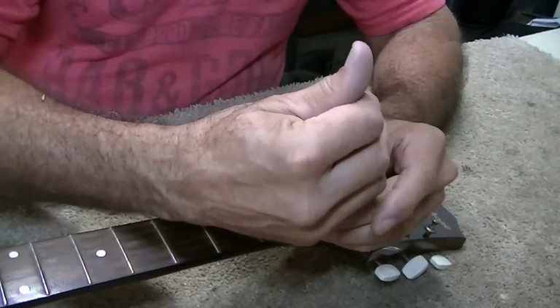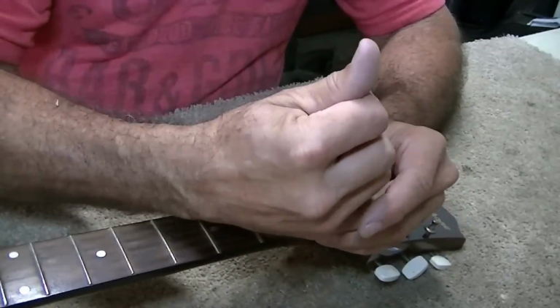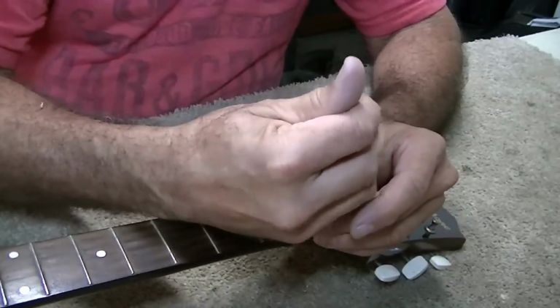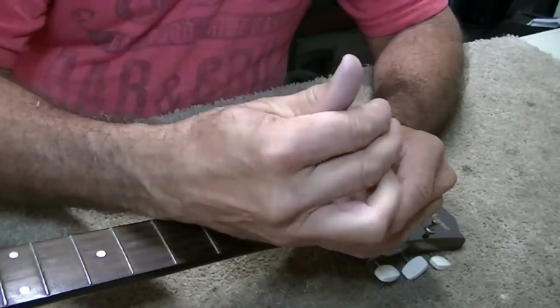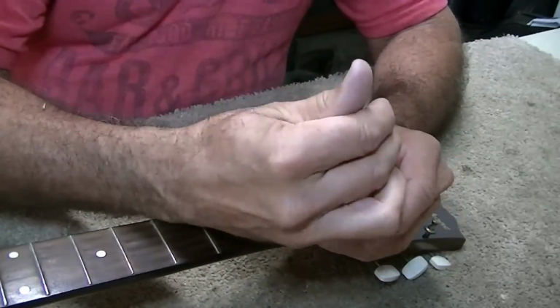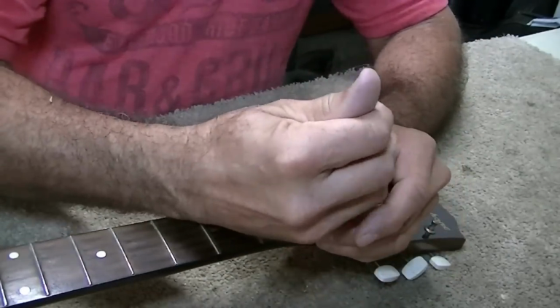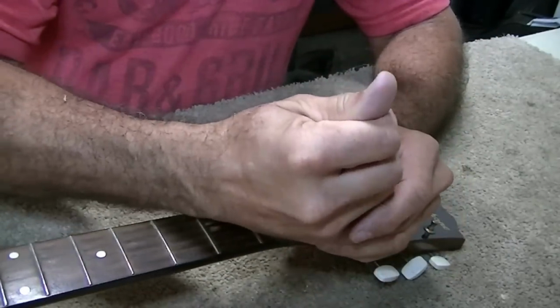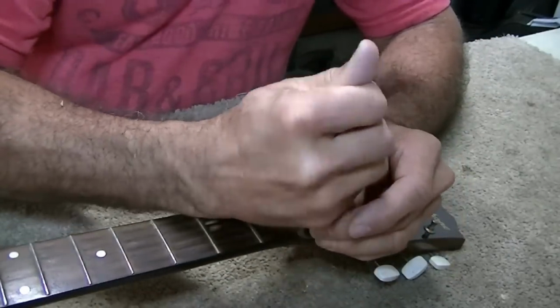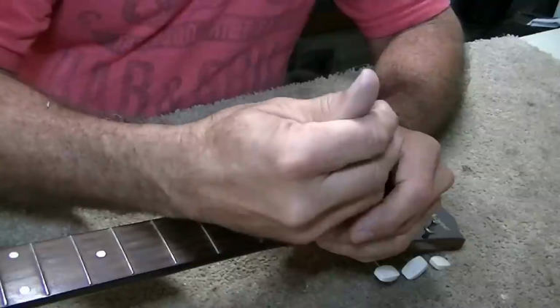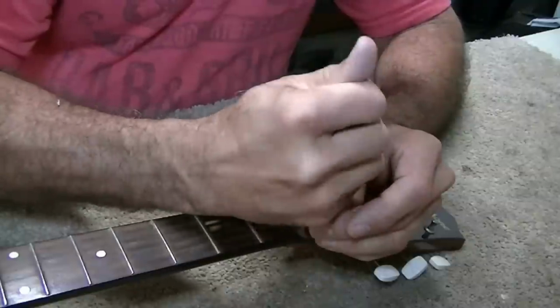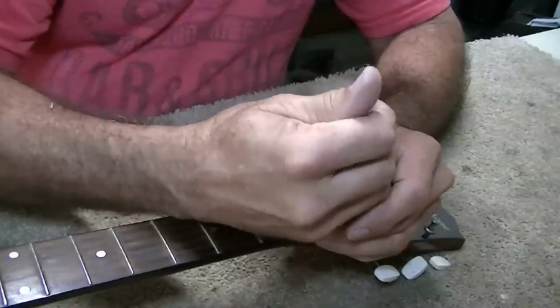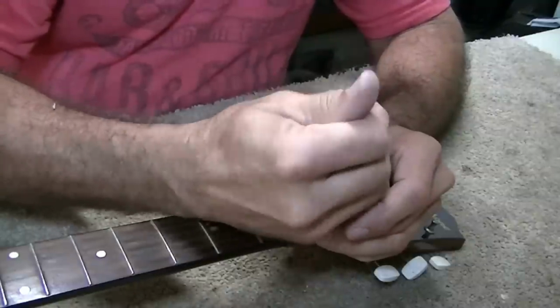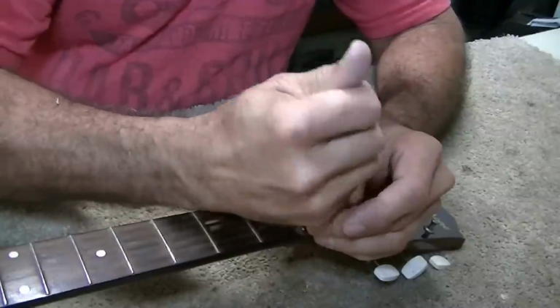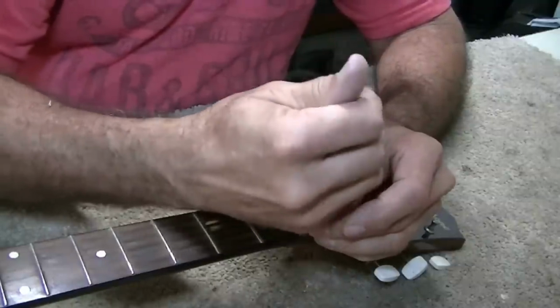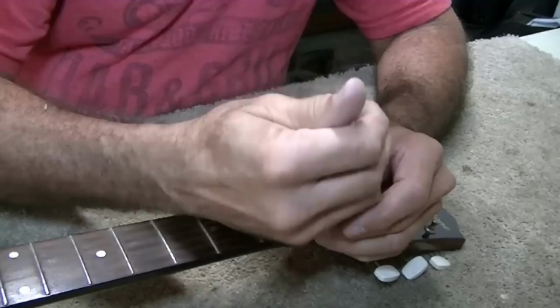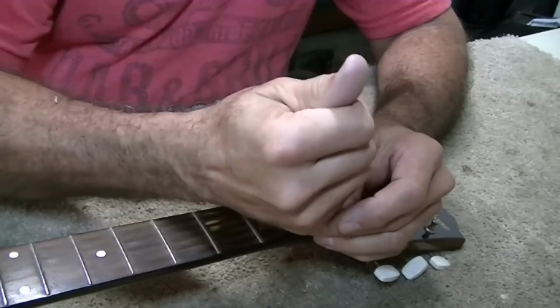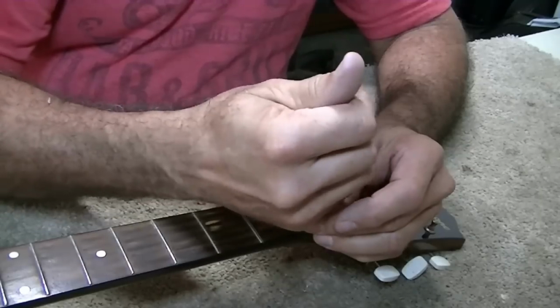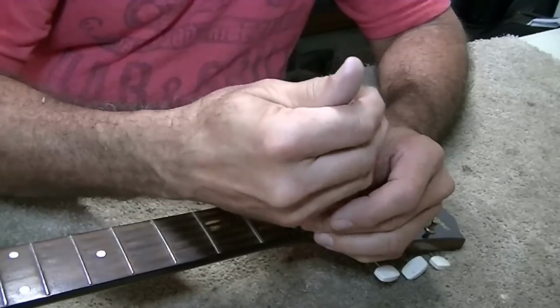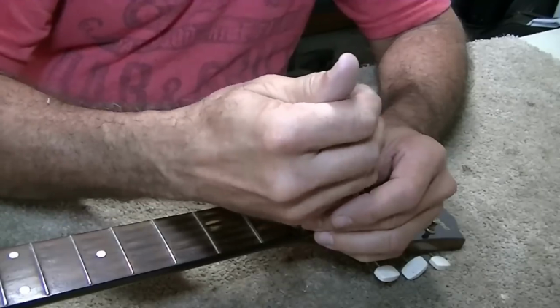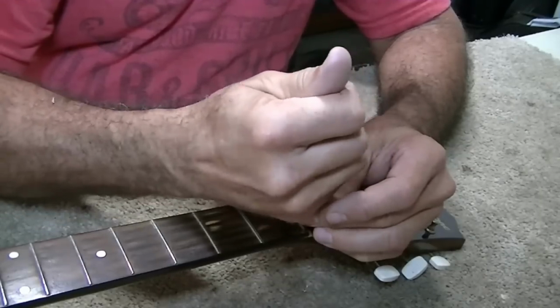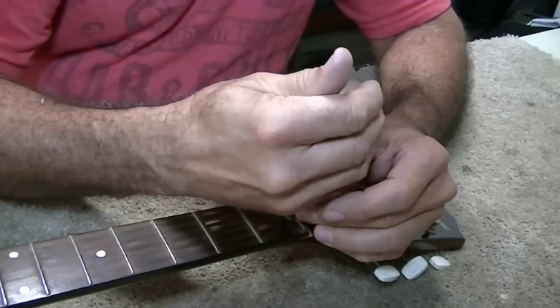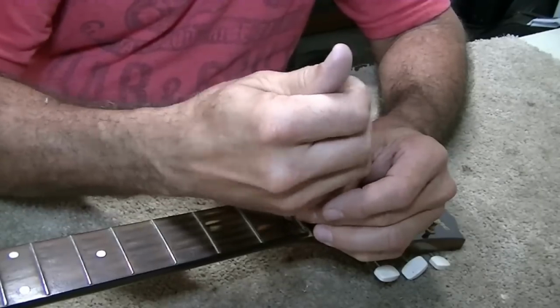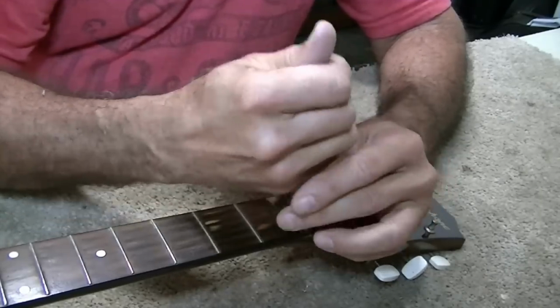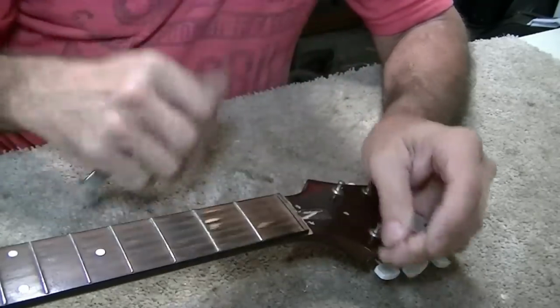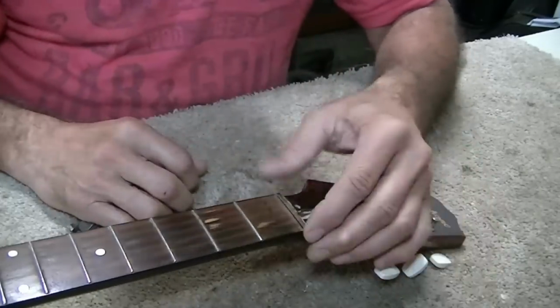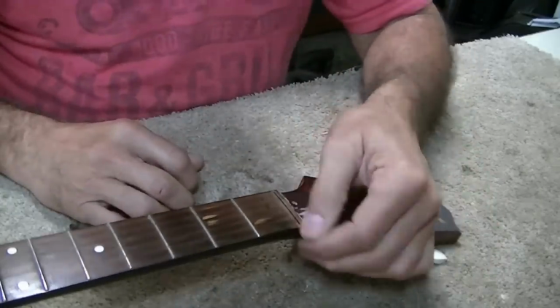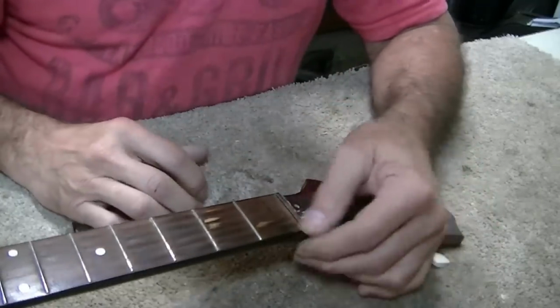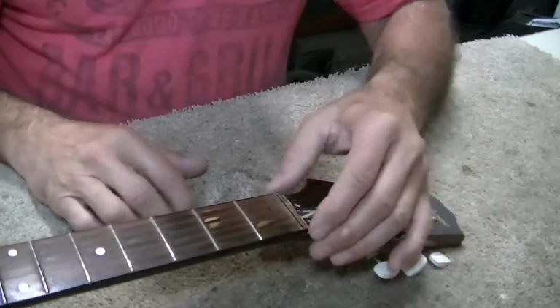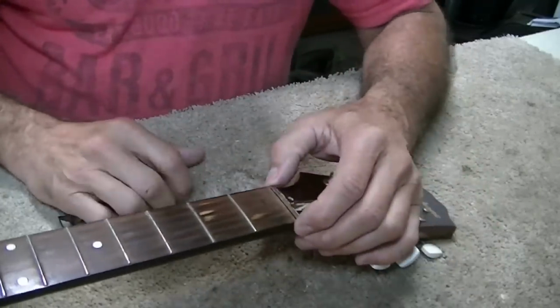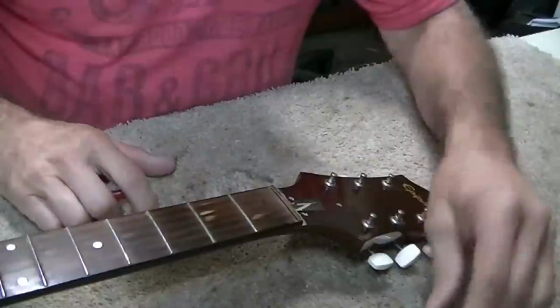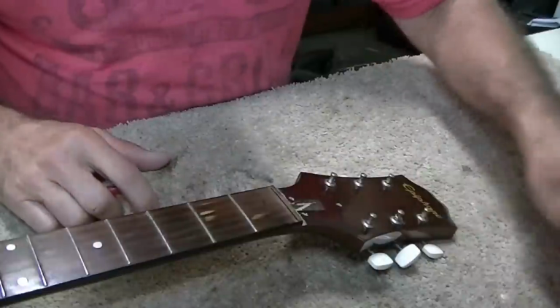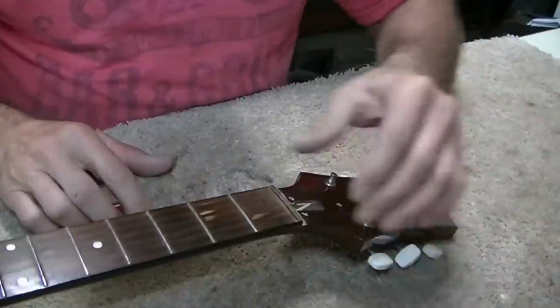I'm going to take the fret nippers here and see if I can rock it out of its place. I didn't wet this down first — I'm just hoping we won't get a lot of tearout. No tearout at all. Good. At least that went in my favor.